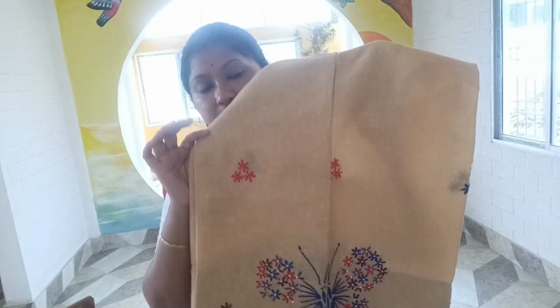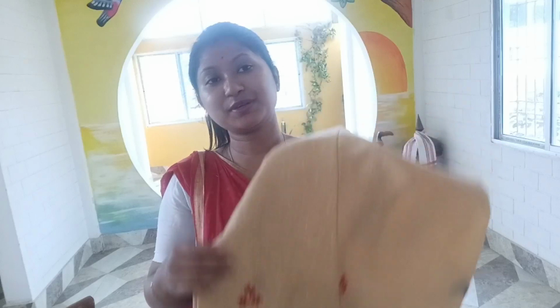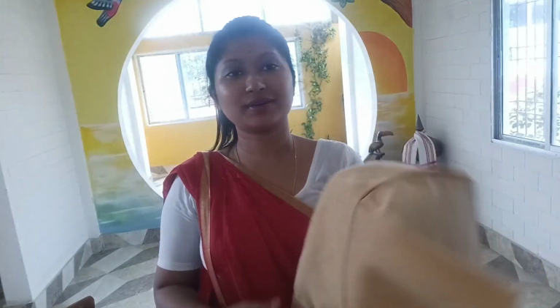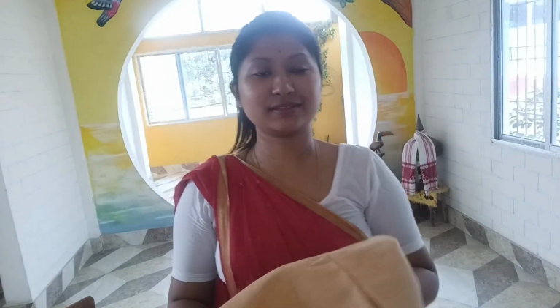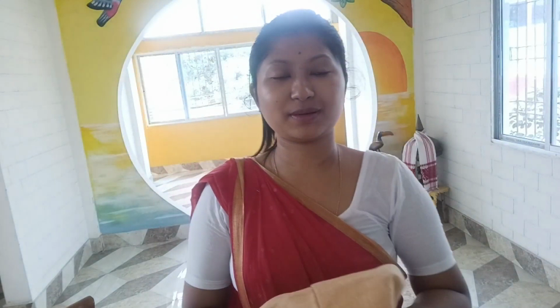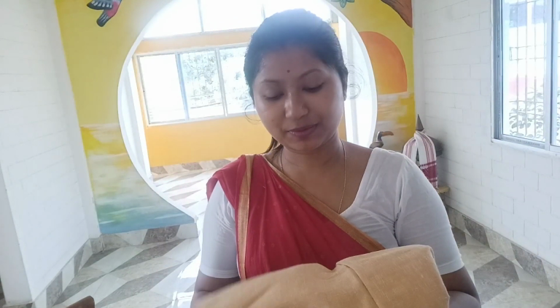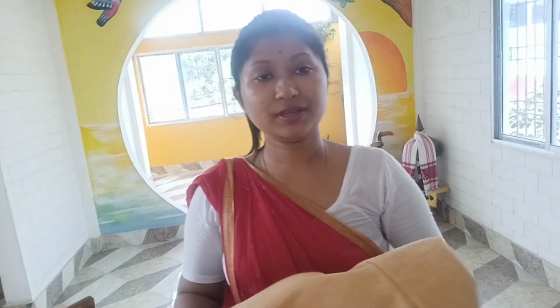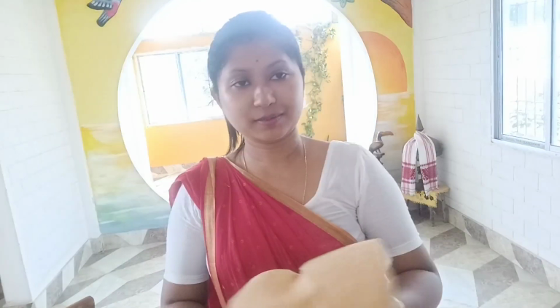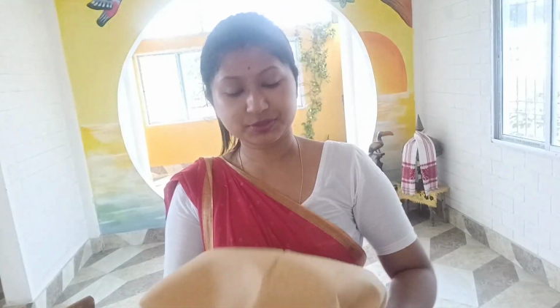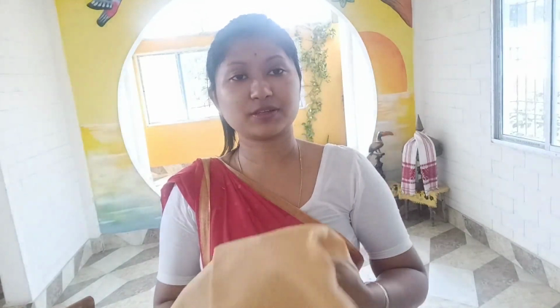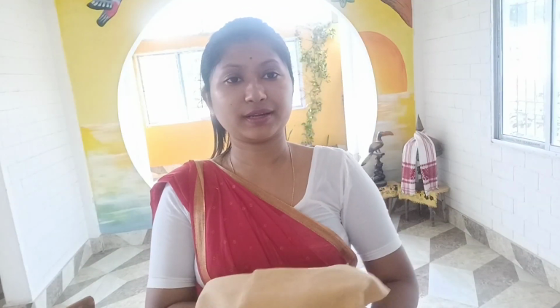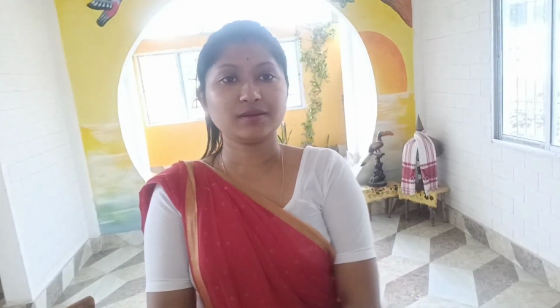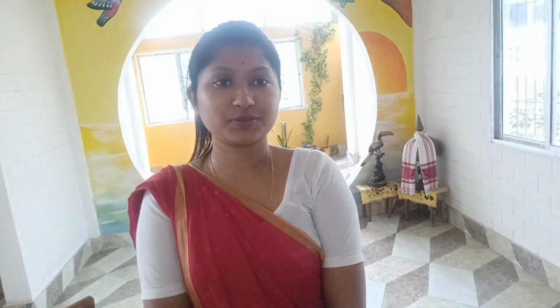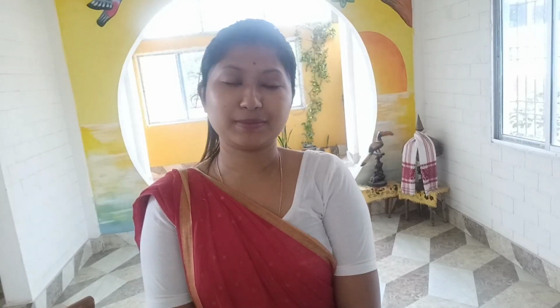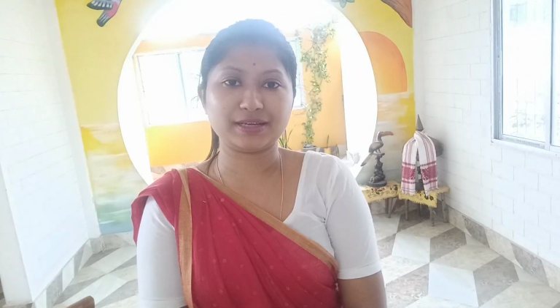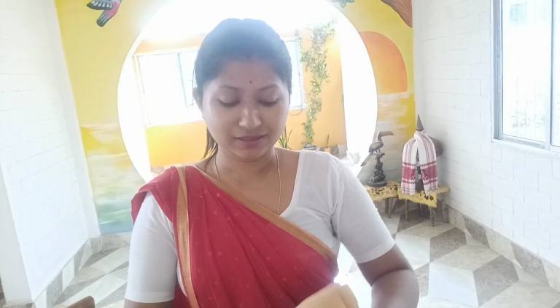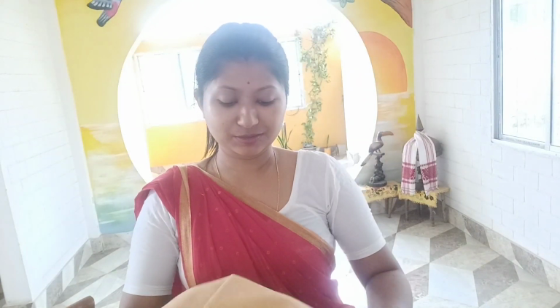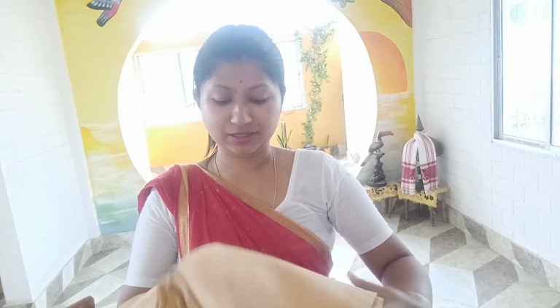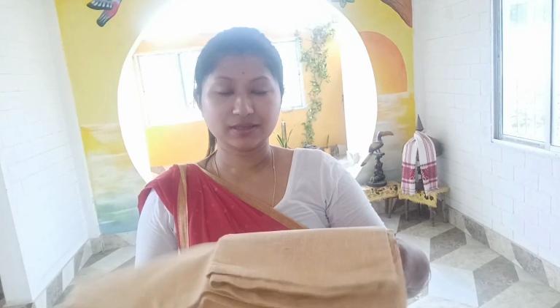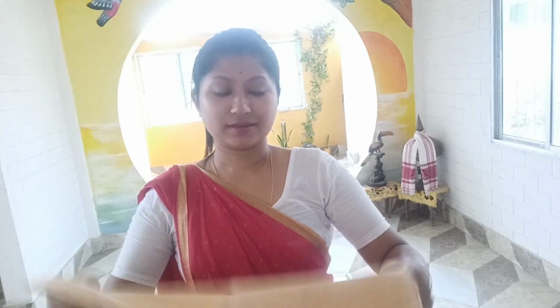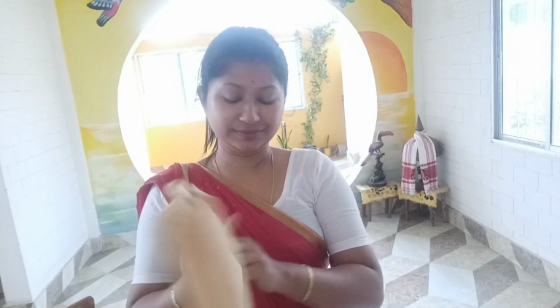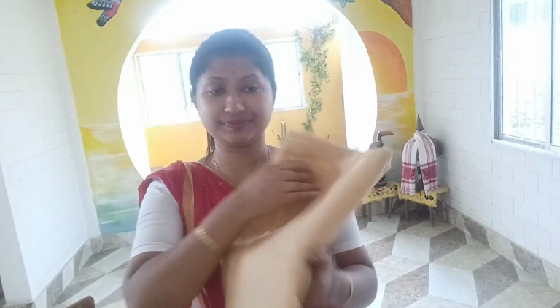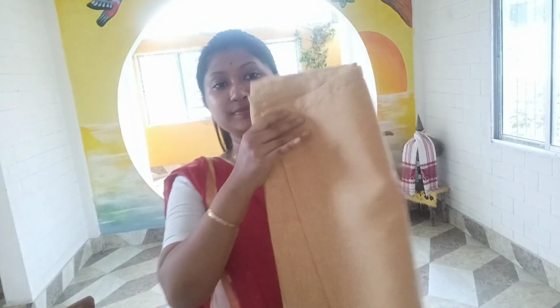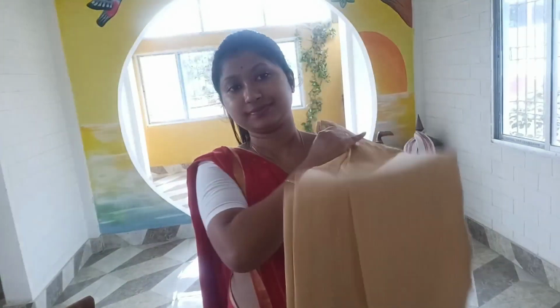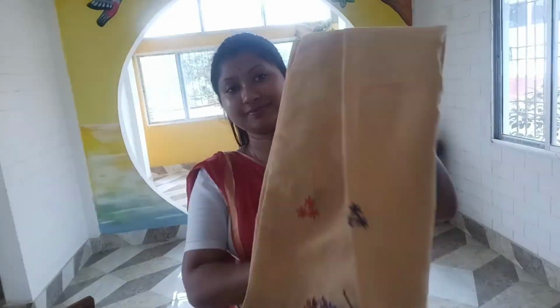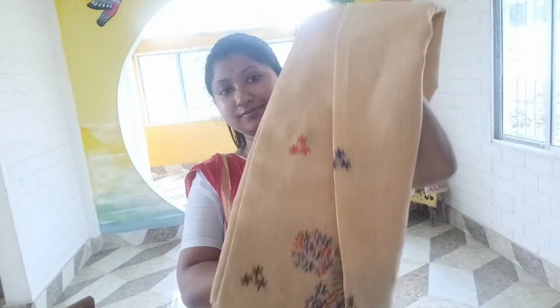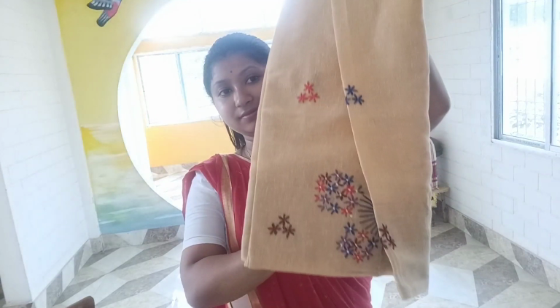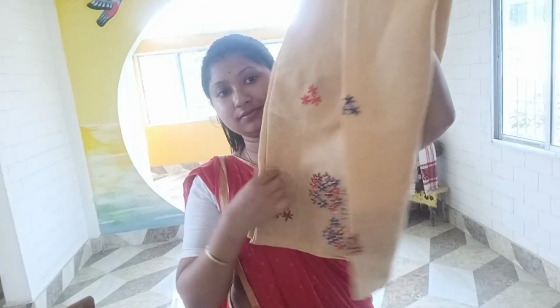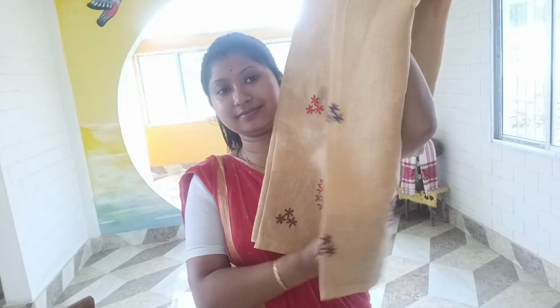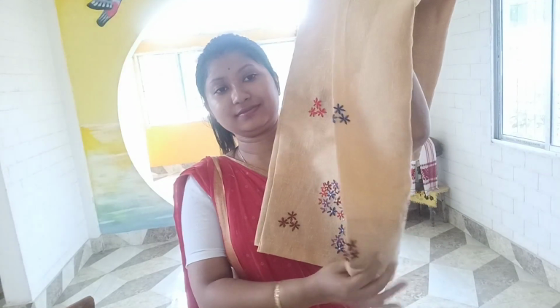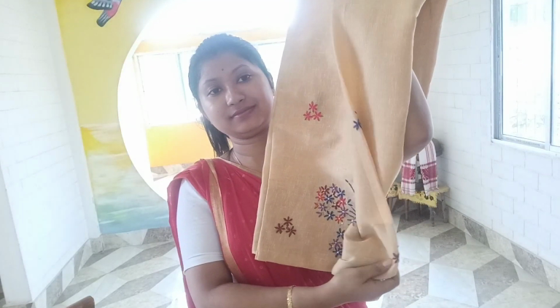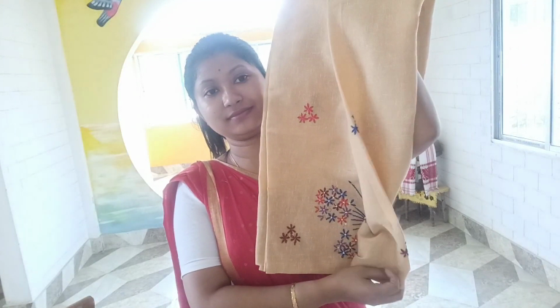We are going to have some more questions.